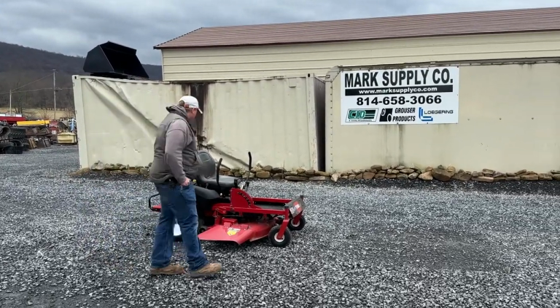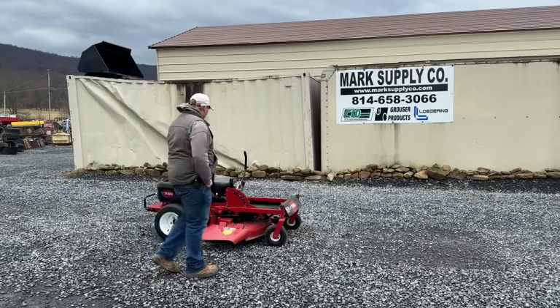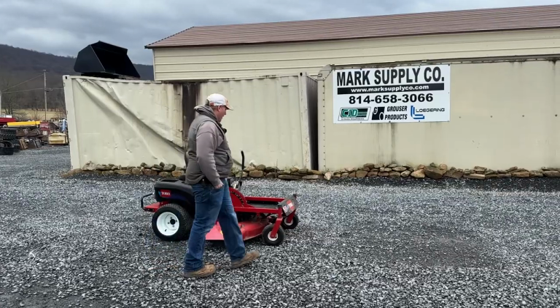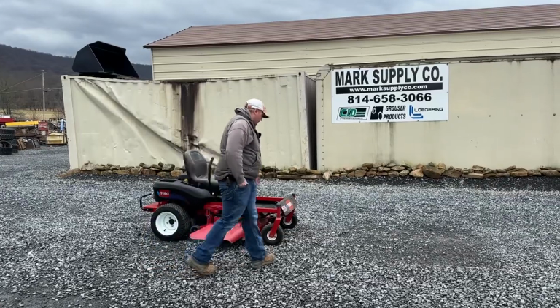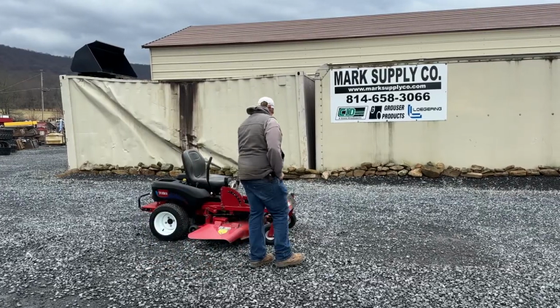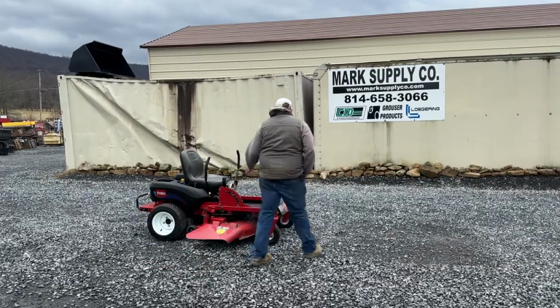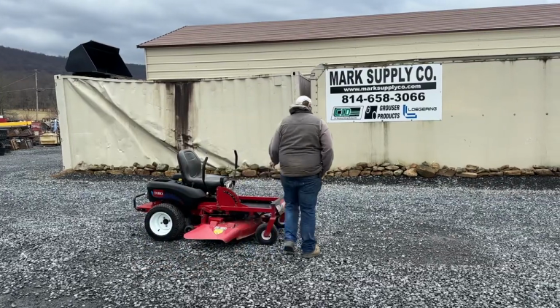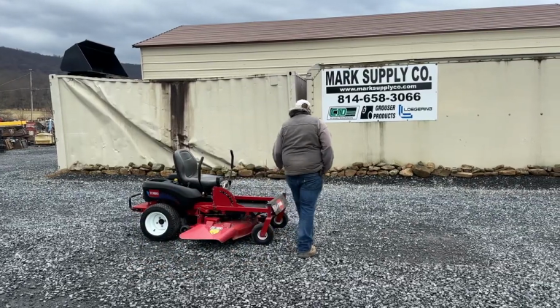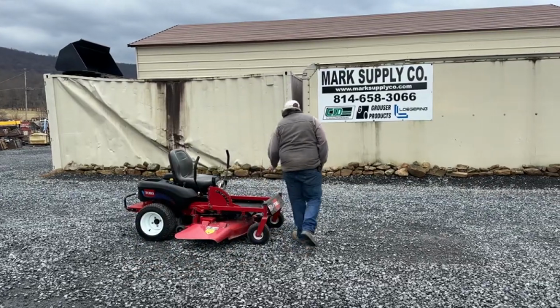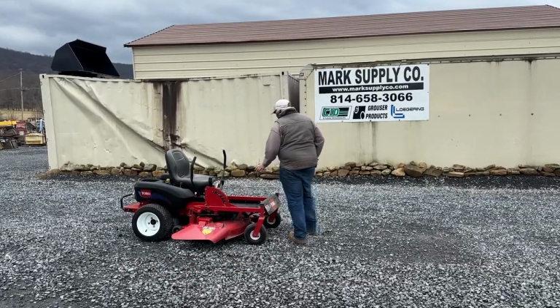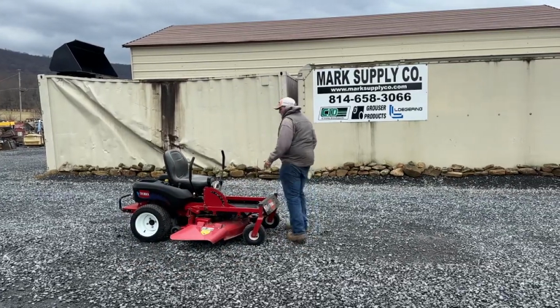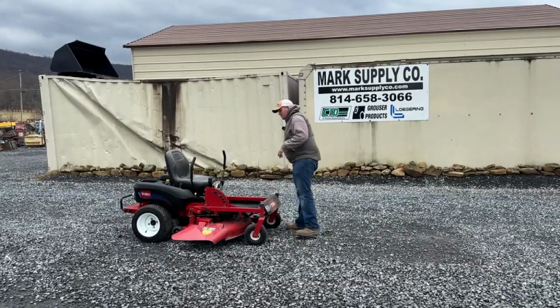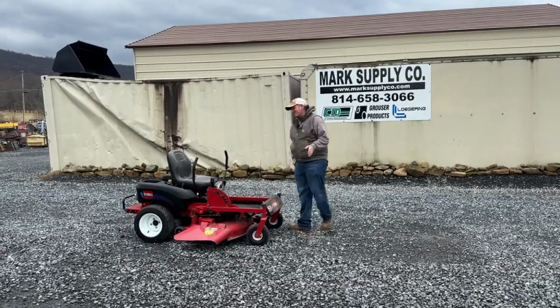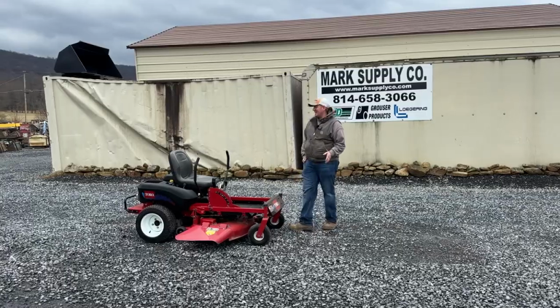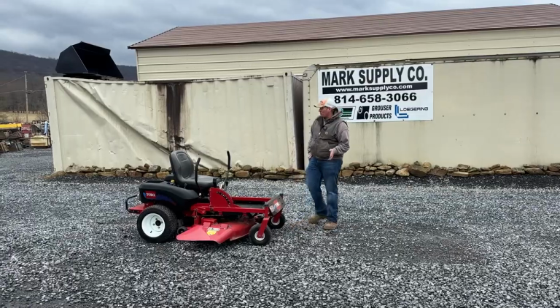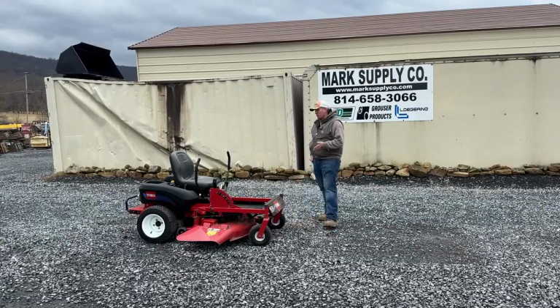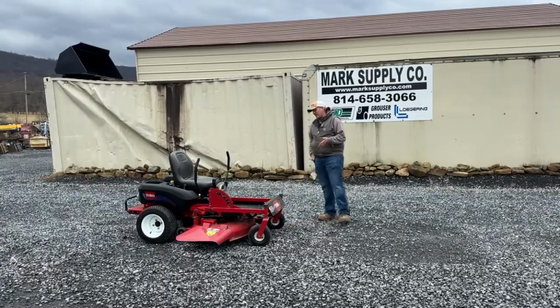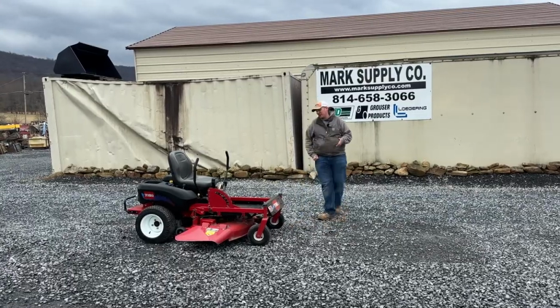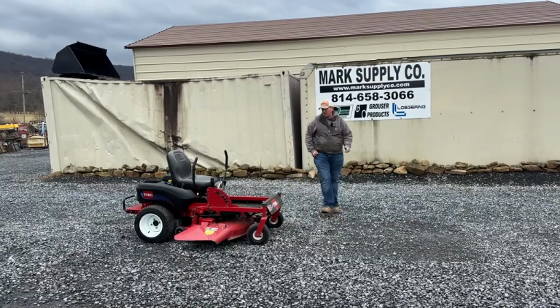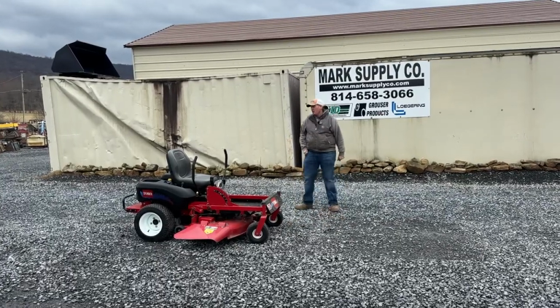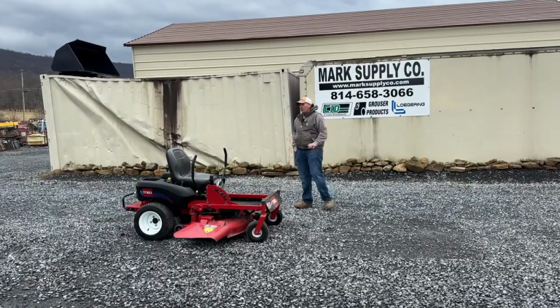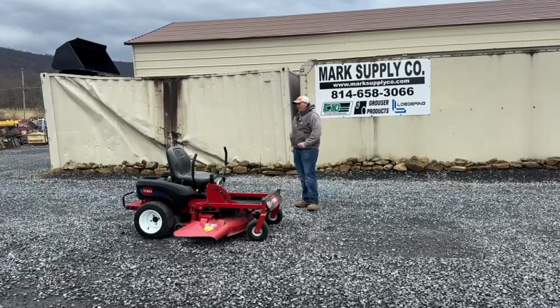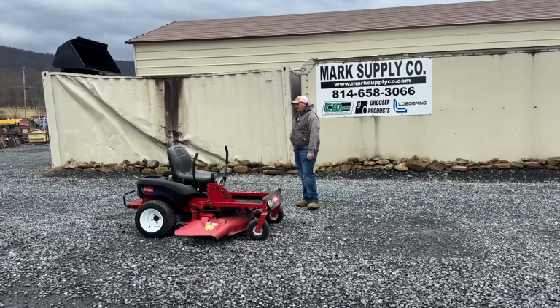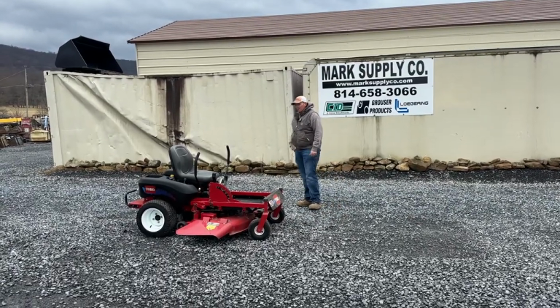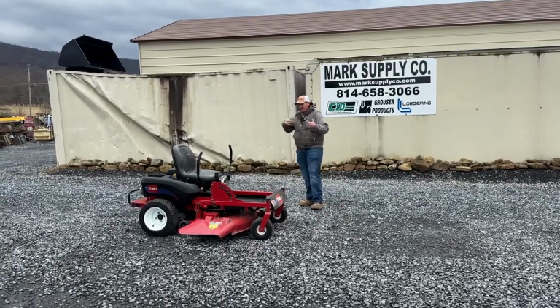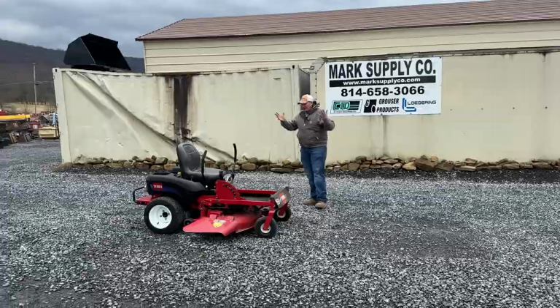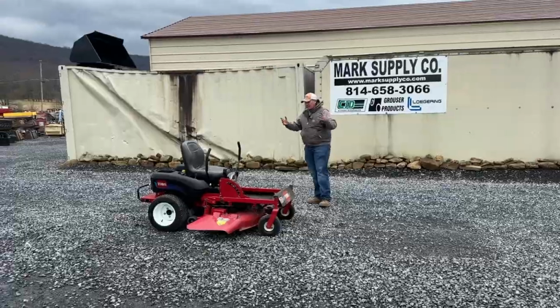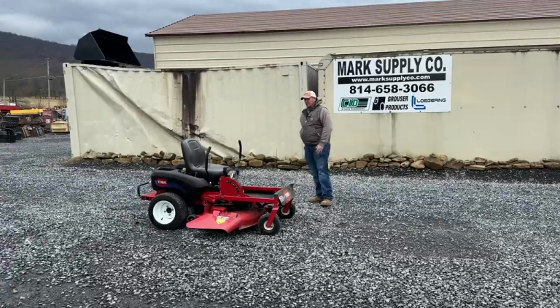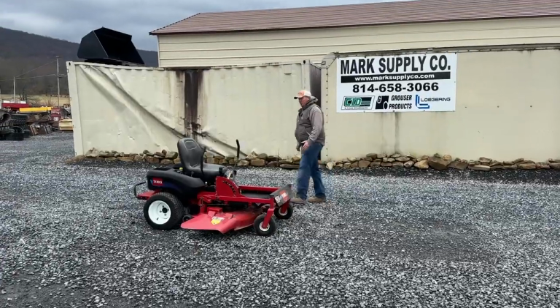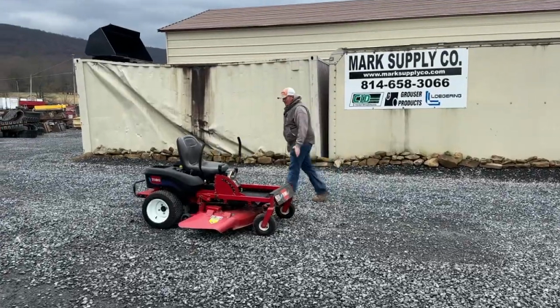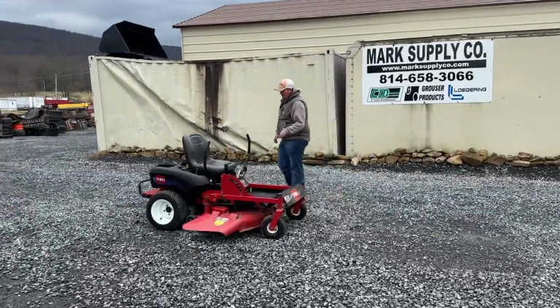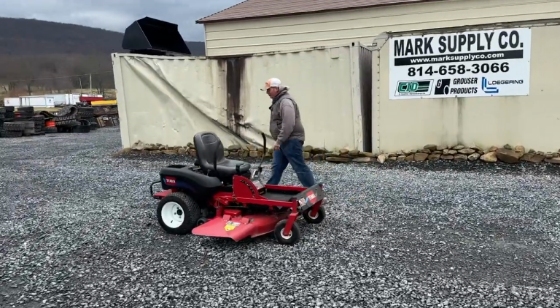This is a Toro Time Cutter. It is going to be a 16-44, which means it's a 16.5 horse, 44 inch deck cut — I do believe. We'll have it all in the ad for you. Very inexpensive zero turn mower, but the thing does start and run and work good.